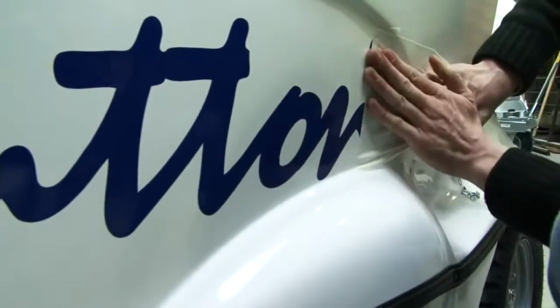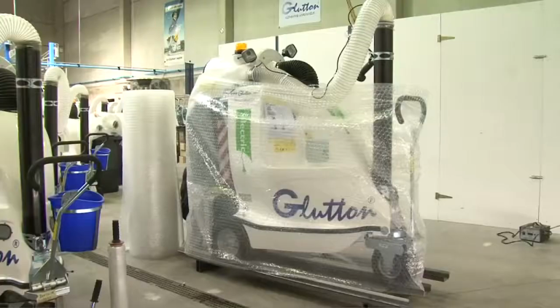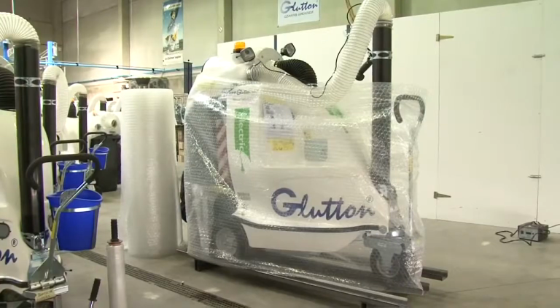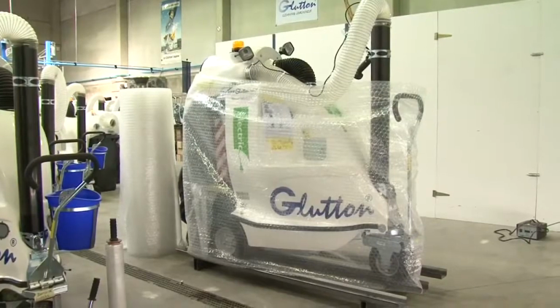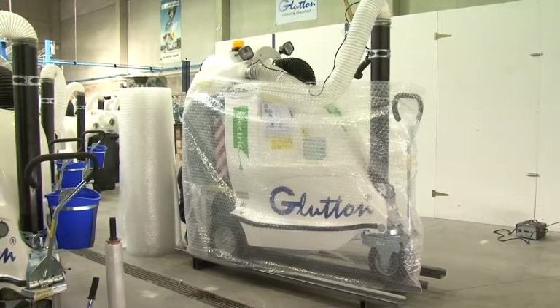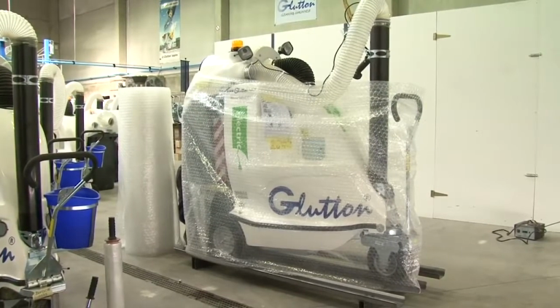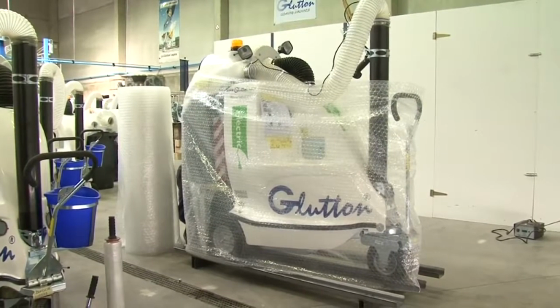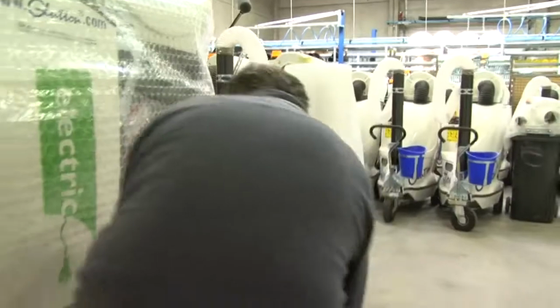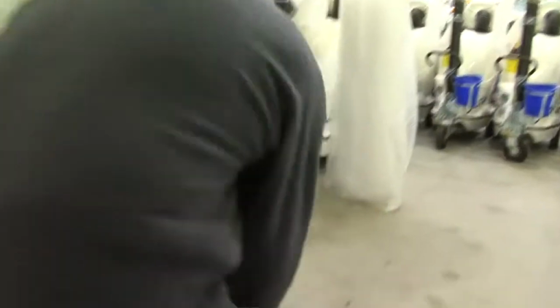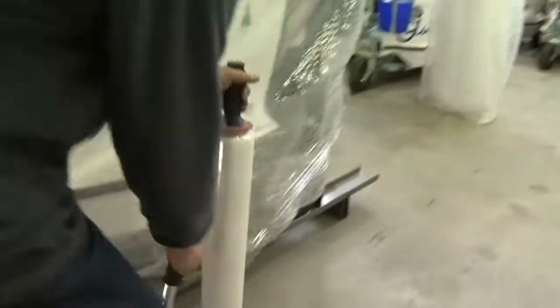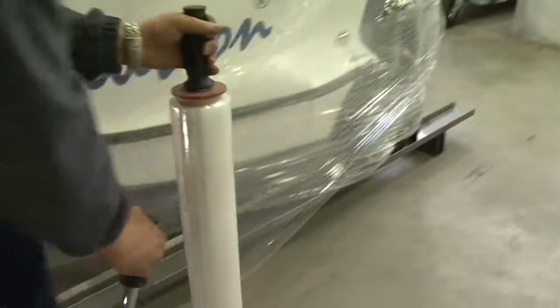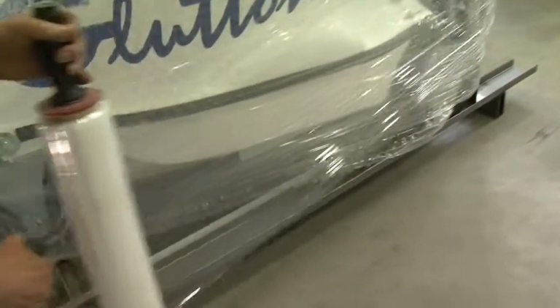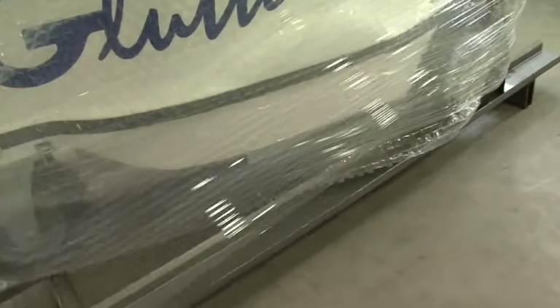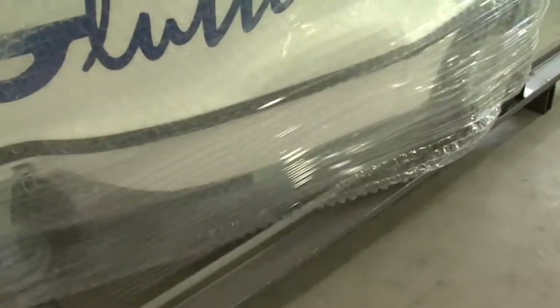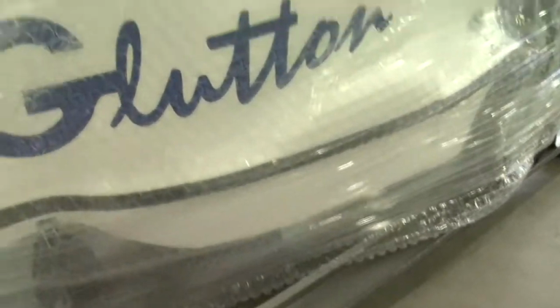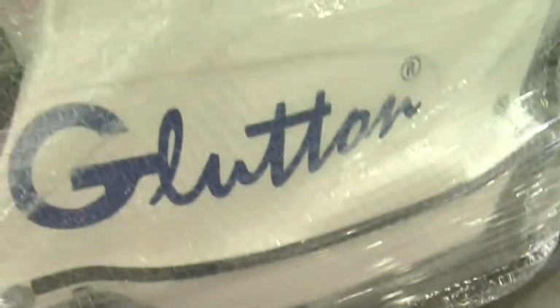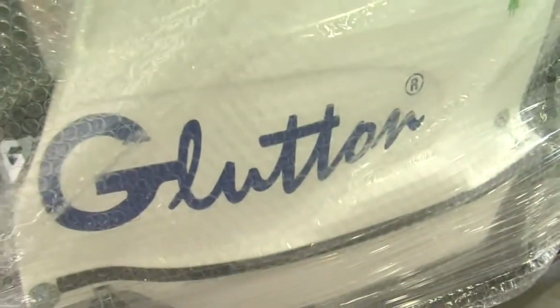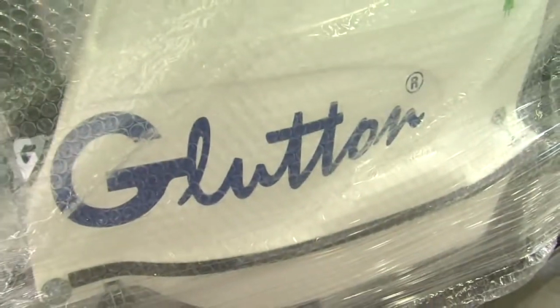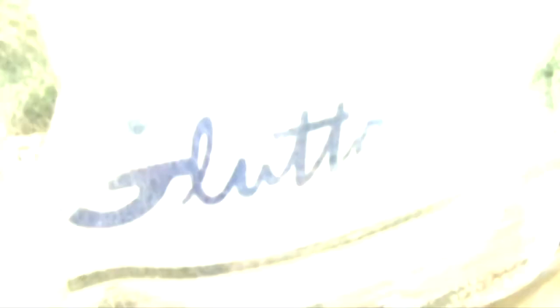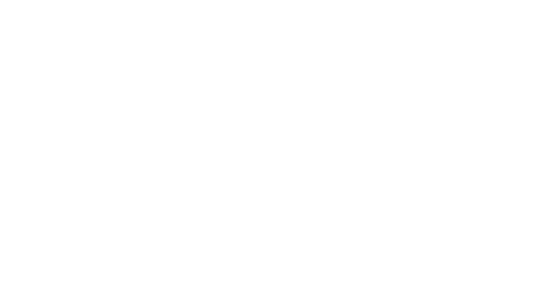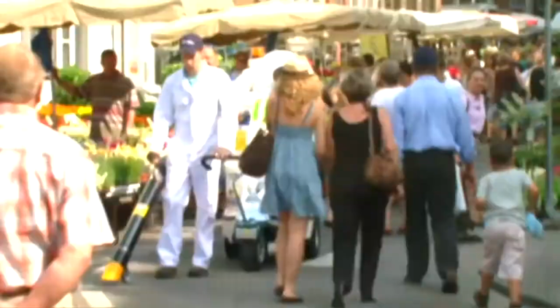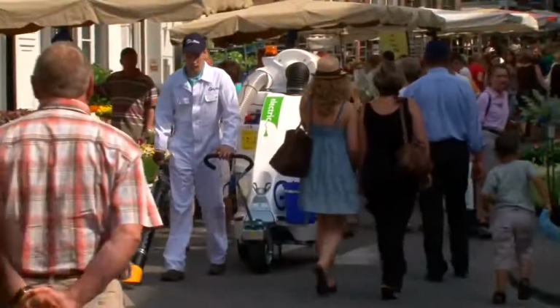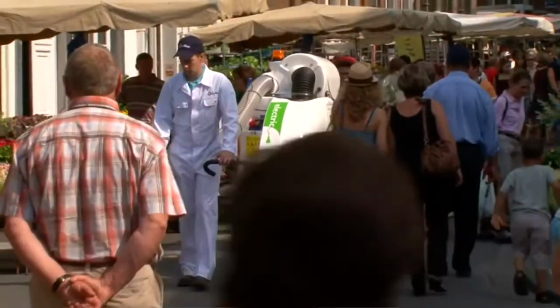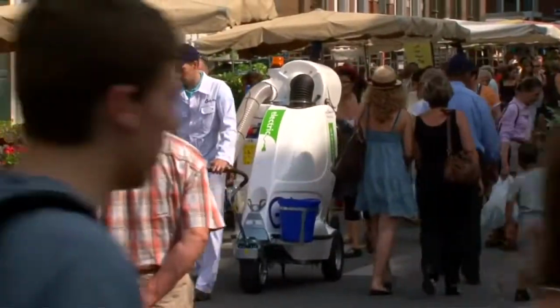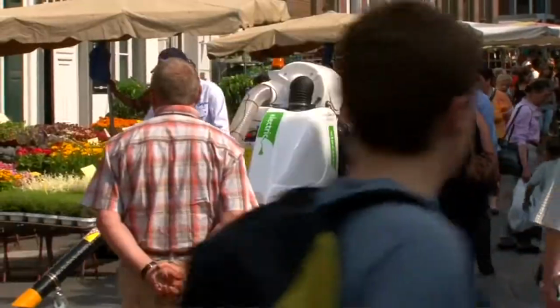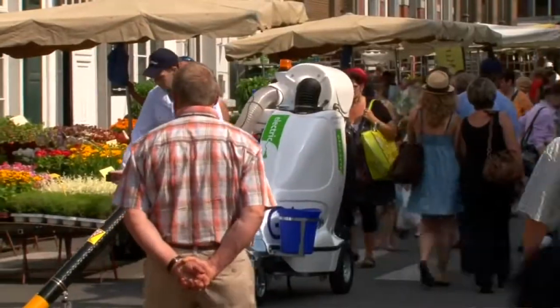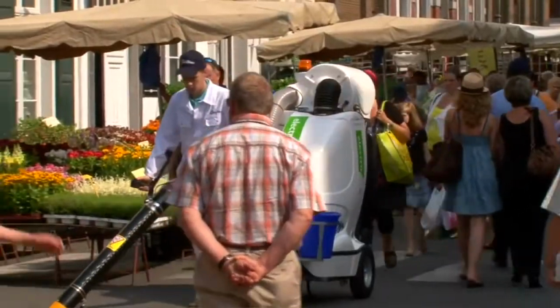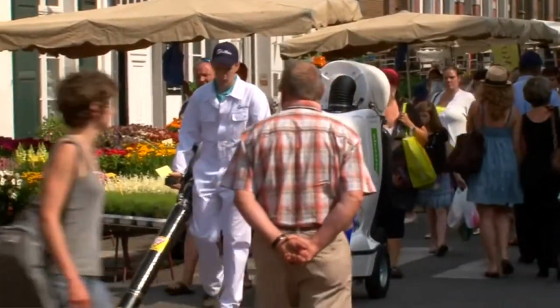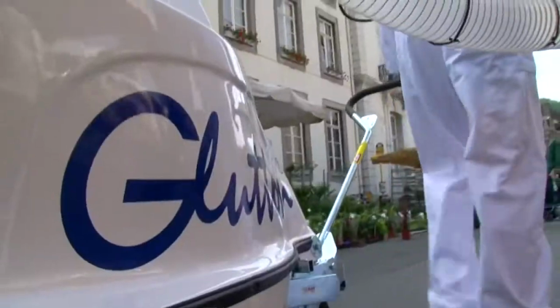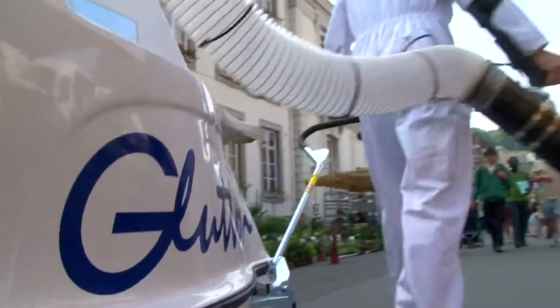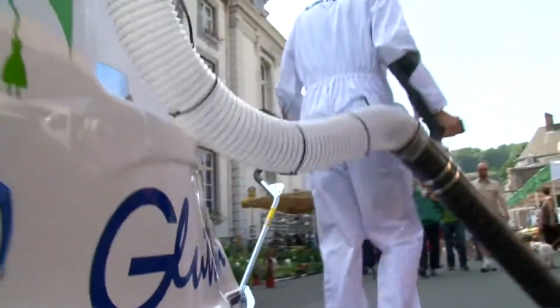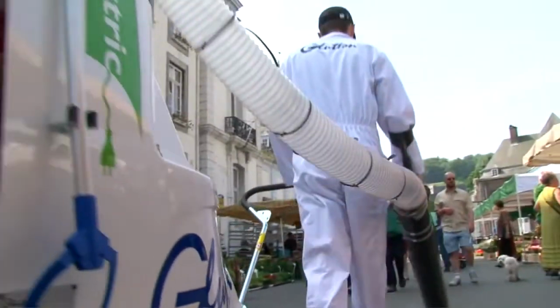Today, 80% of its production is exported to over 40 countries and more than 2,500 cities all over the world. The success of the Glutton among urban cleaning services is not hard to explain.